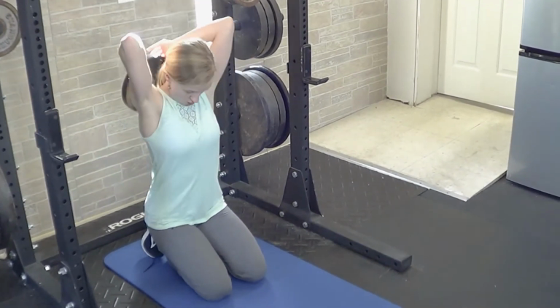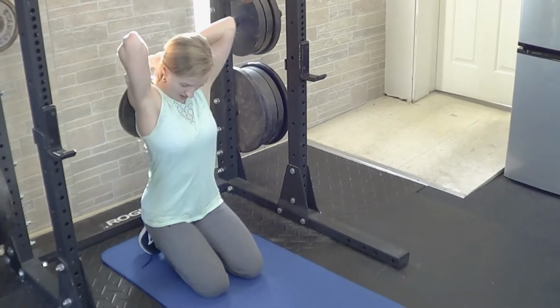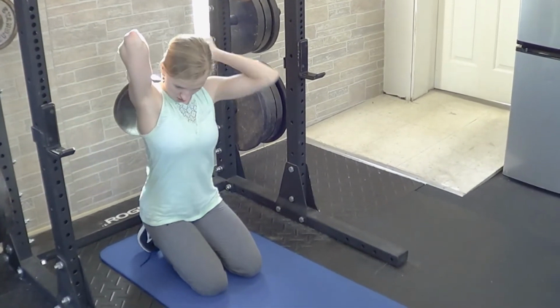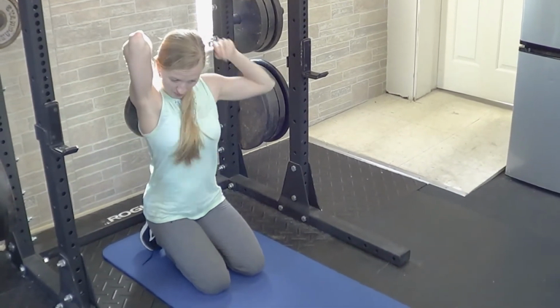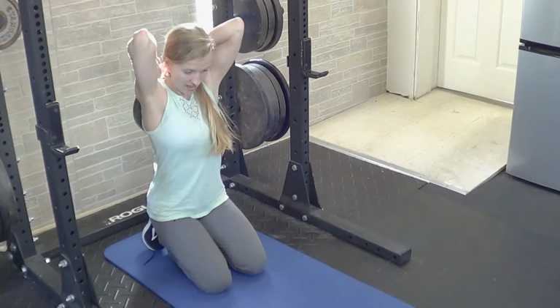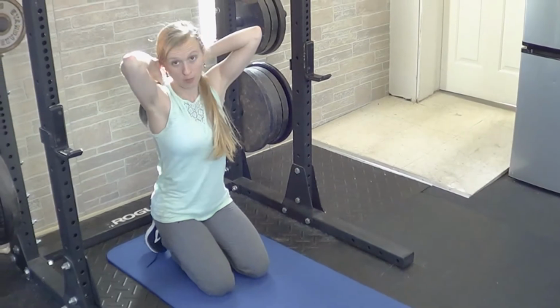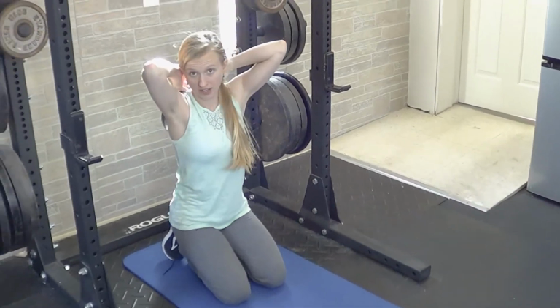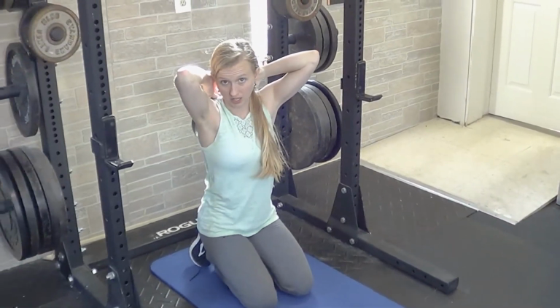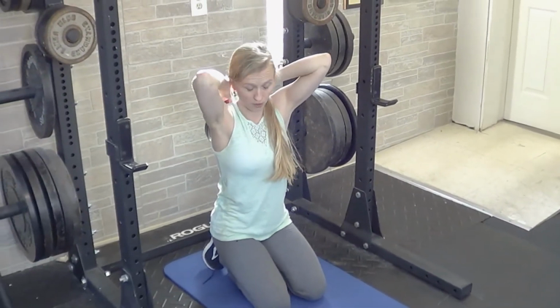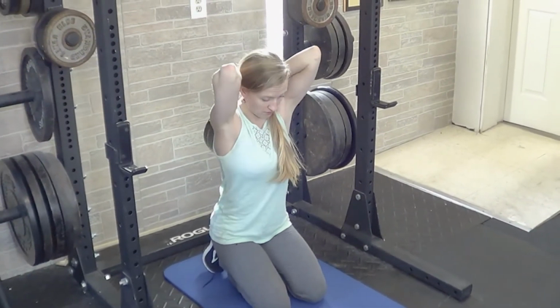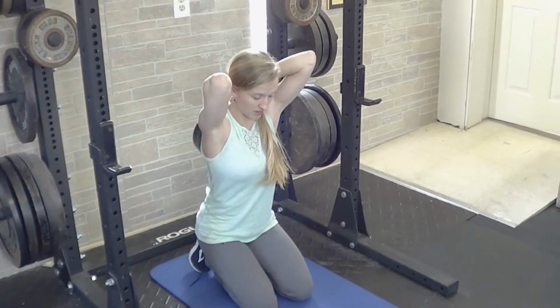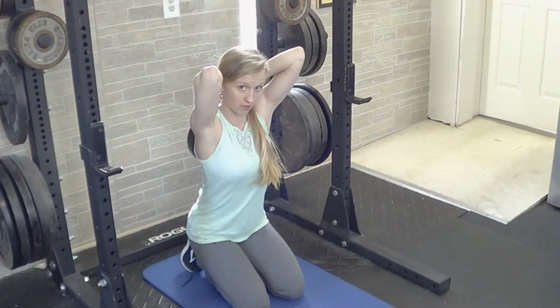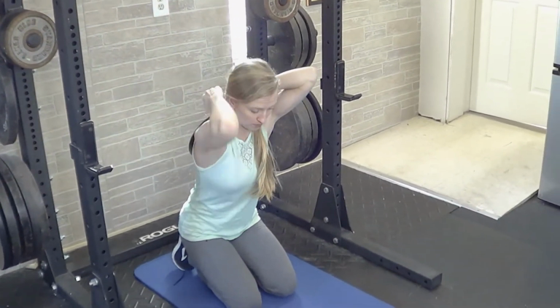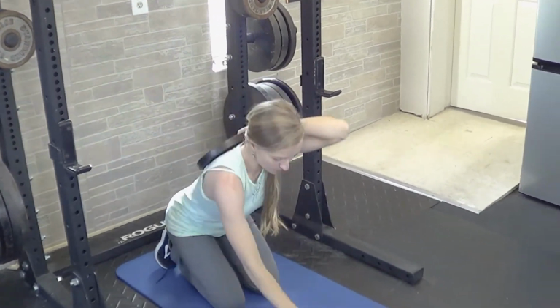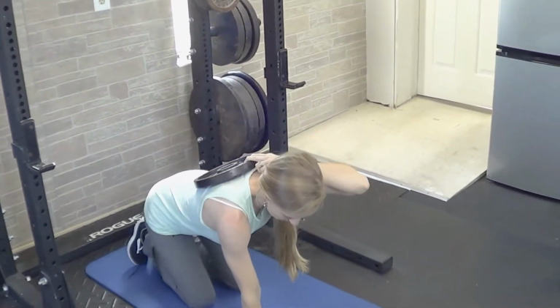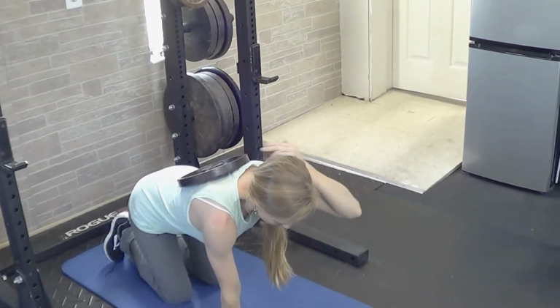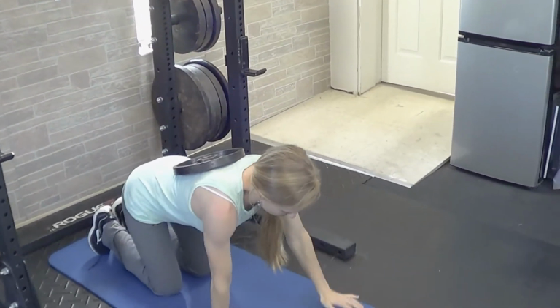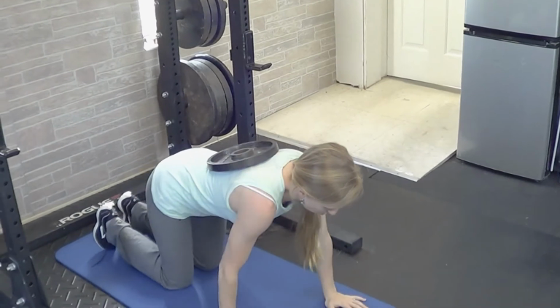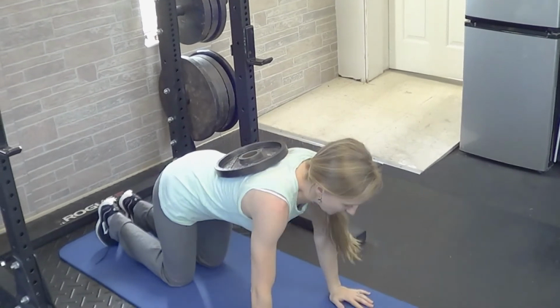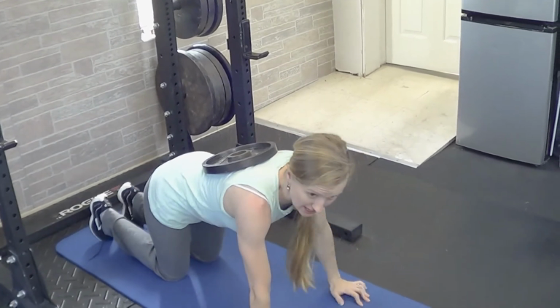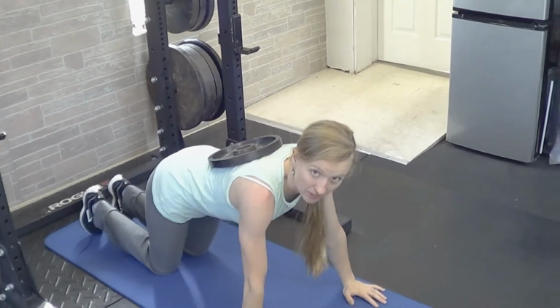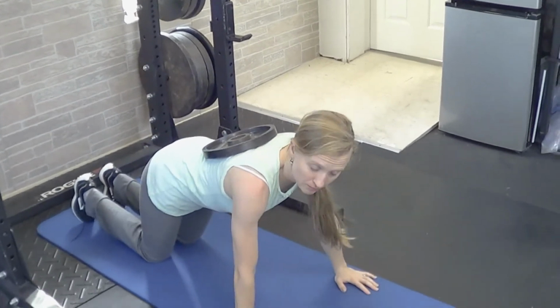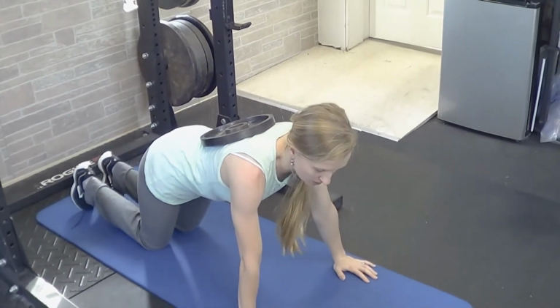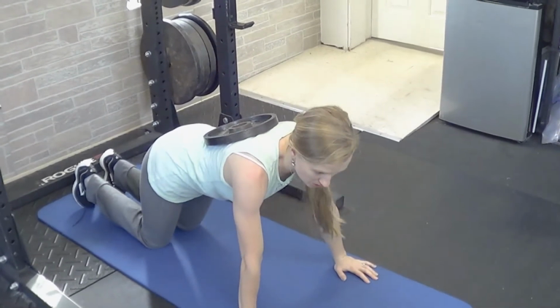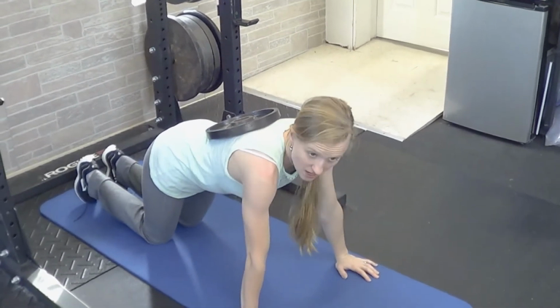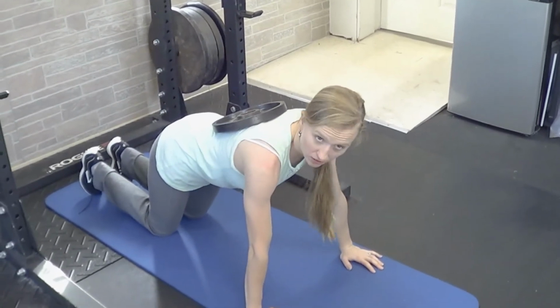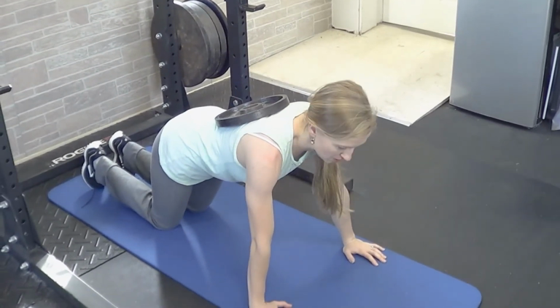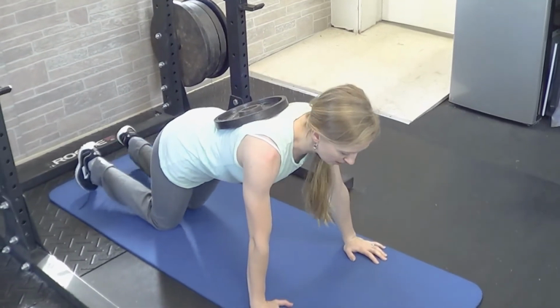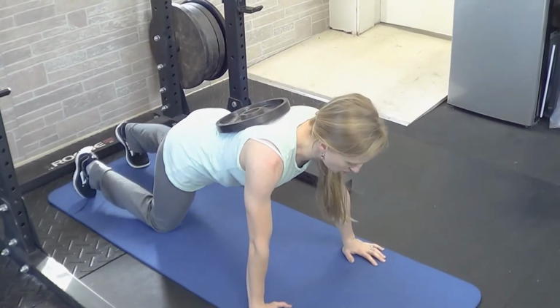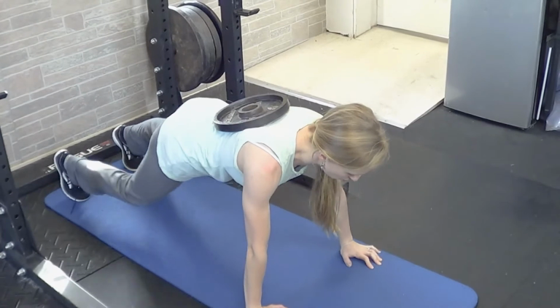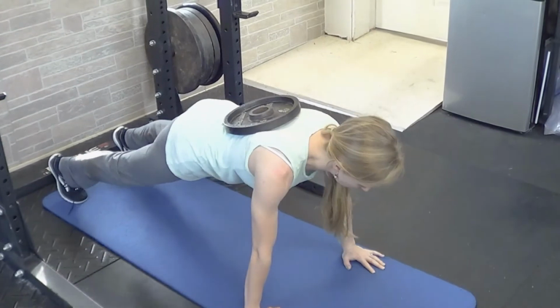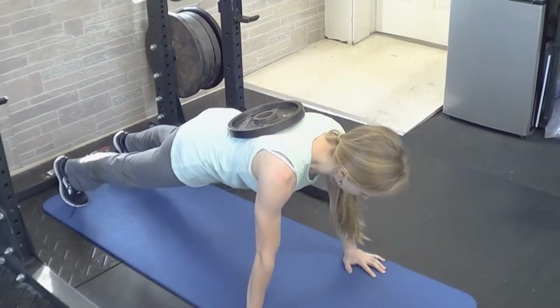You'll put that on your upper back. If you have a partner, they can place it on there for you, but if you're doing it by yourself, you'll hold it behind your back. You'll move your body forward and it will slide down a little bit, but once you get in position, it'll pretty much land in a position where your shoulder blades can move freely.